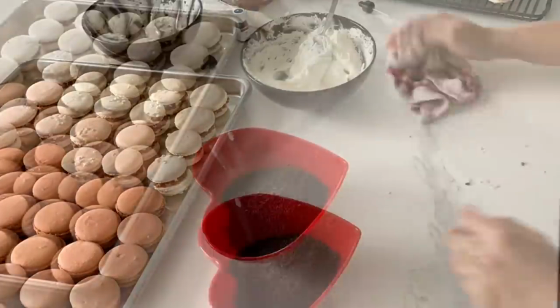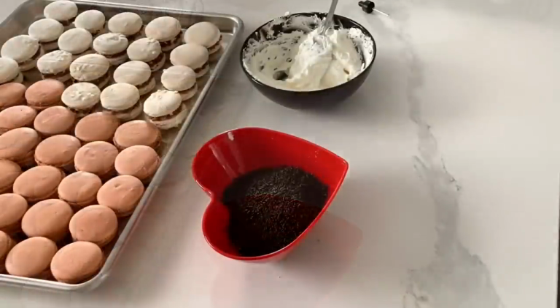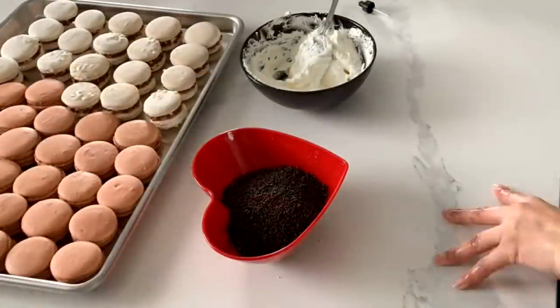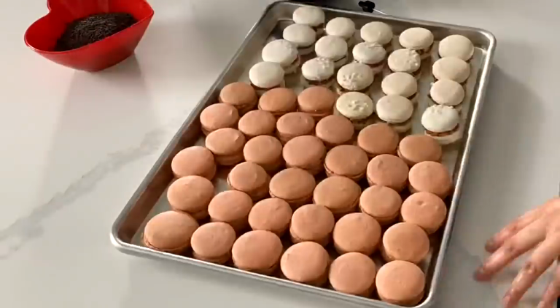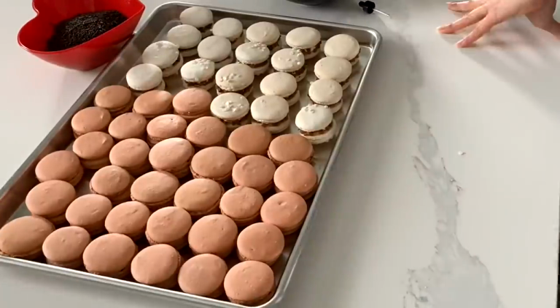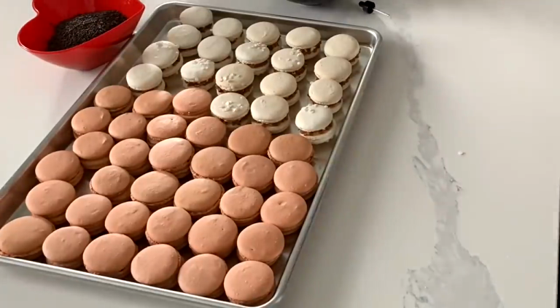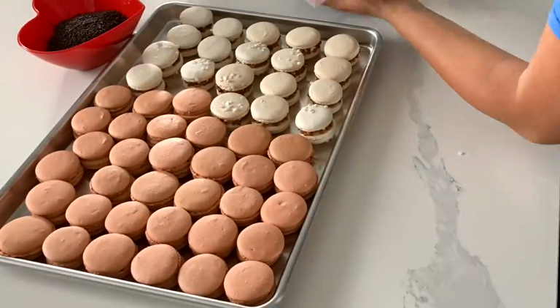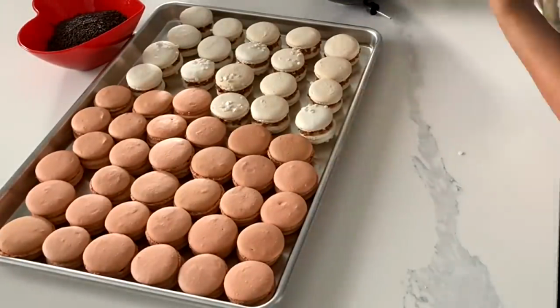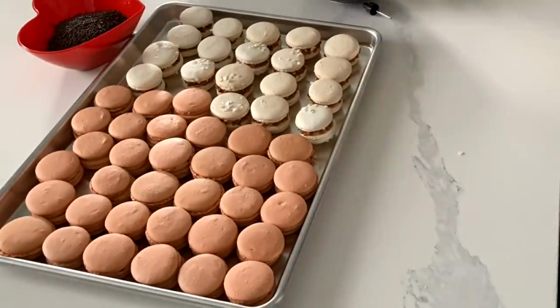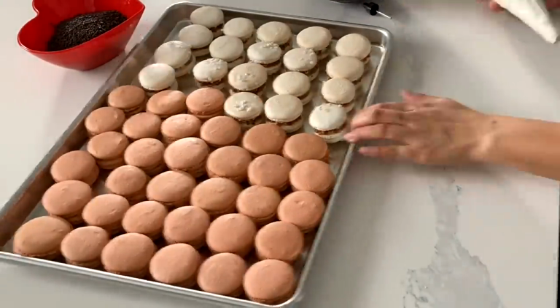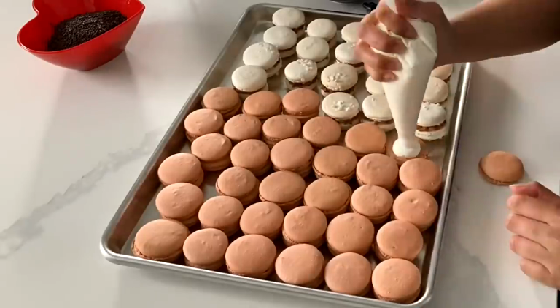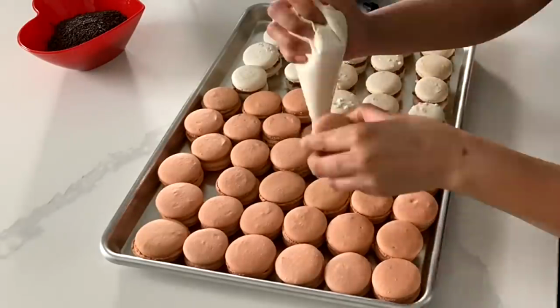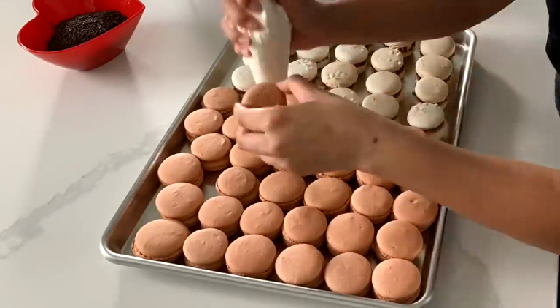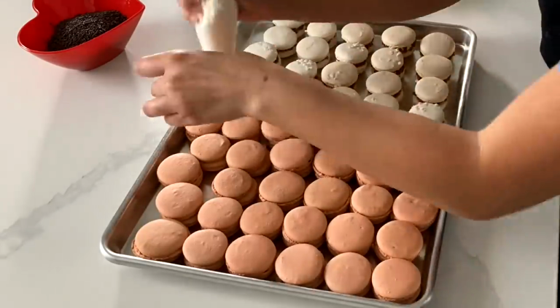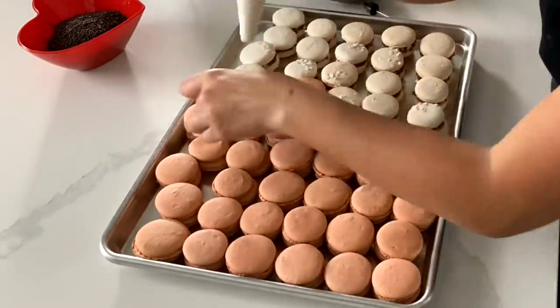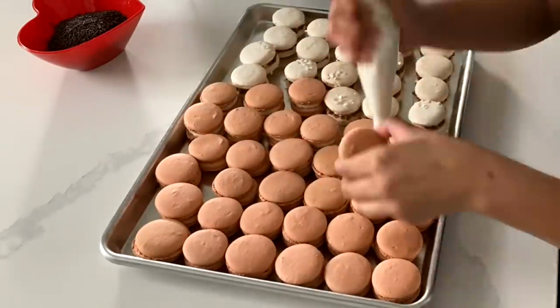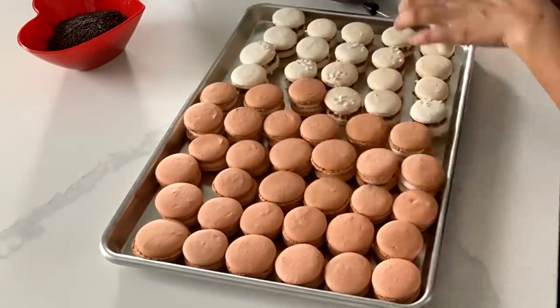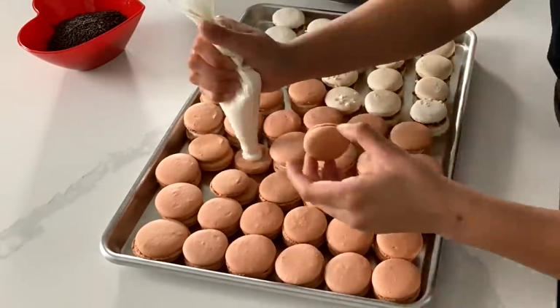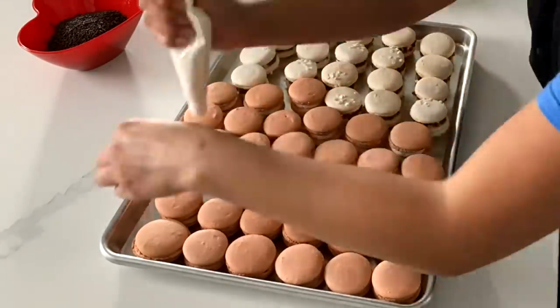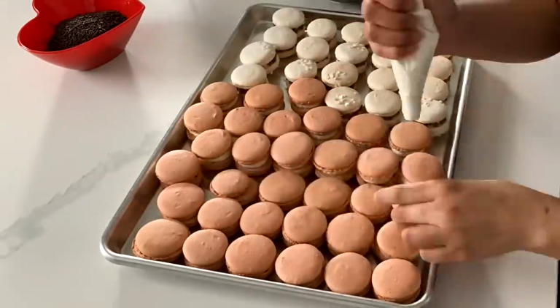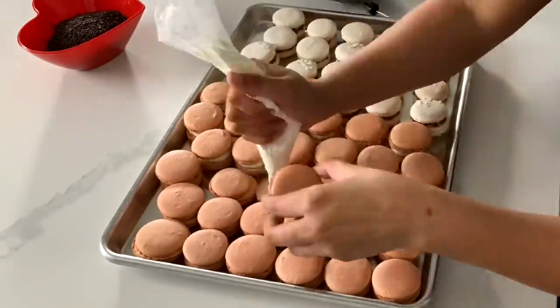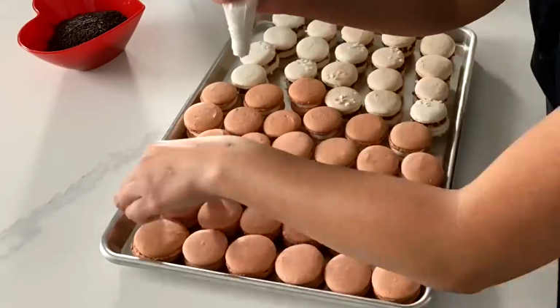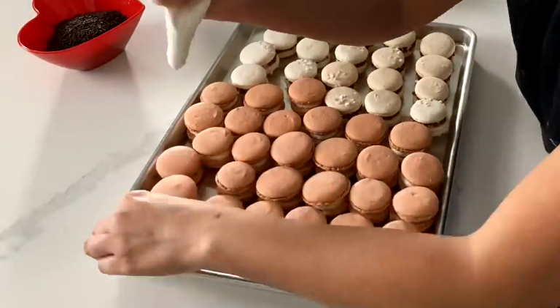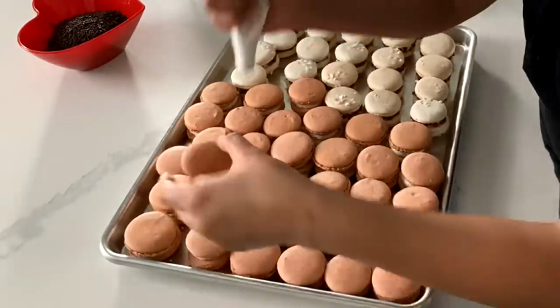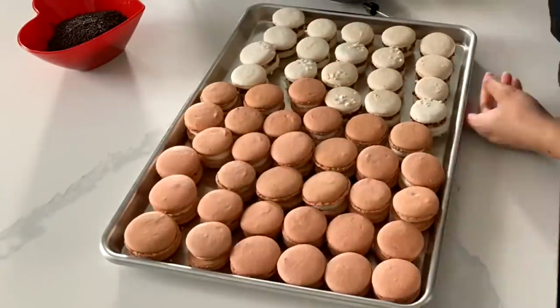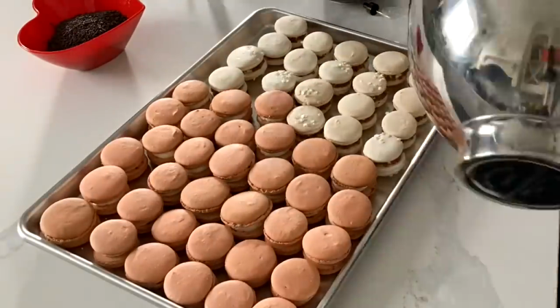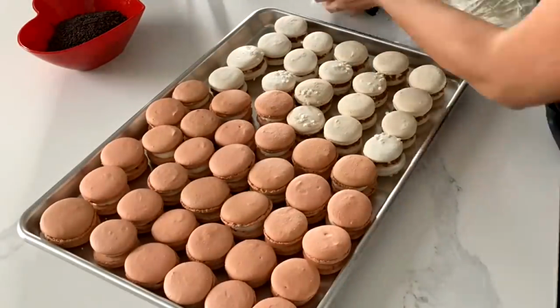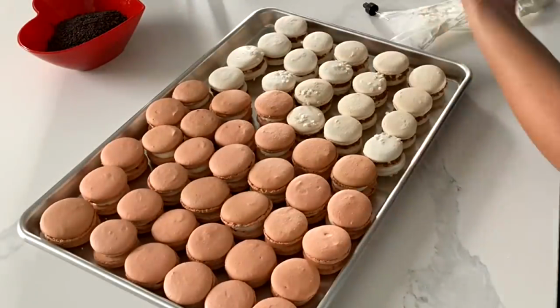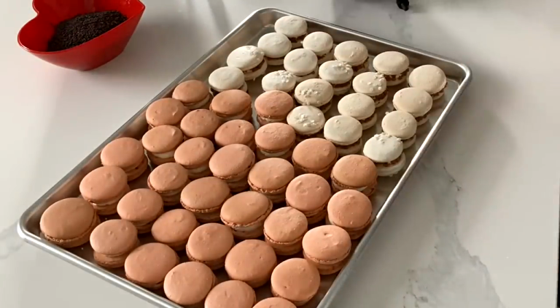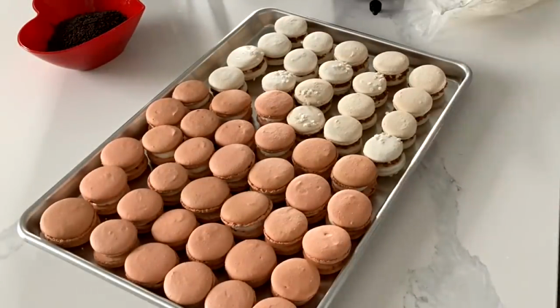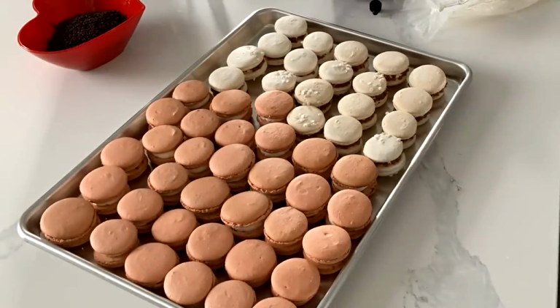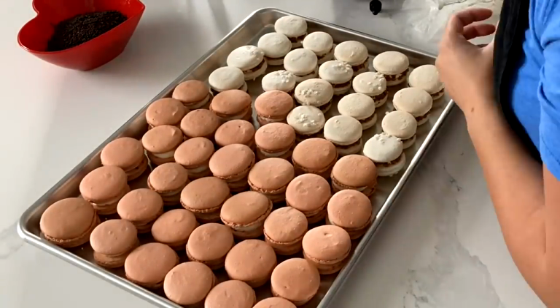If you guys have watched my video about the different stages of cooking, this is very similar — I was feeling like I wanted to stop, but by the time I got to this final flavor I was like, nope, I'm good. After all of this, I still had lots of cleanup to do as well.